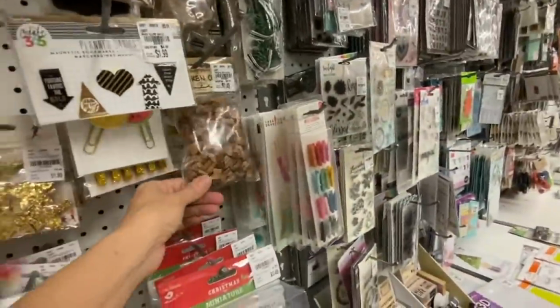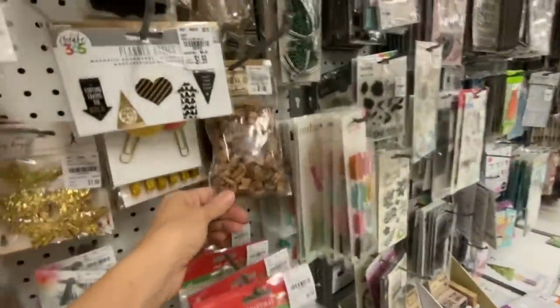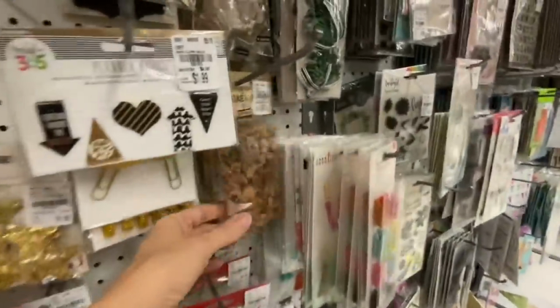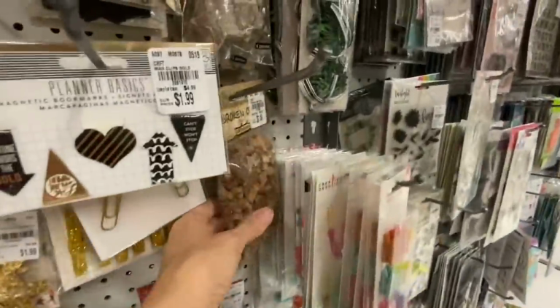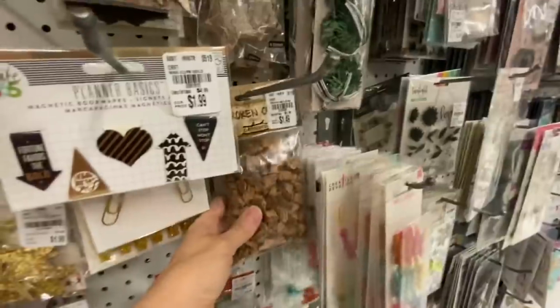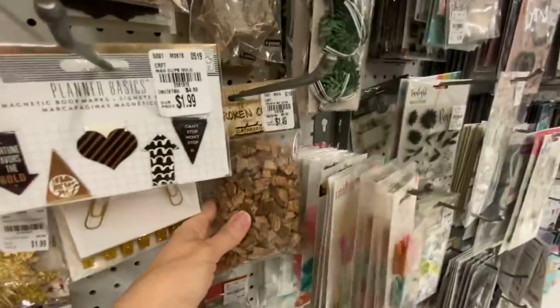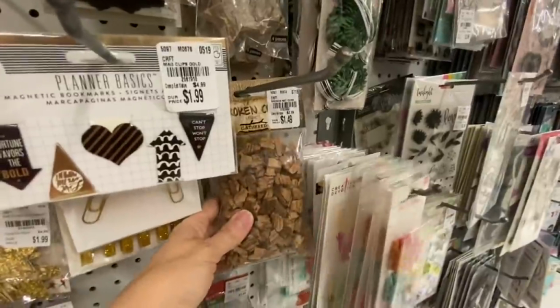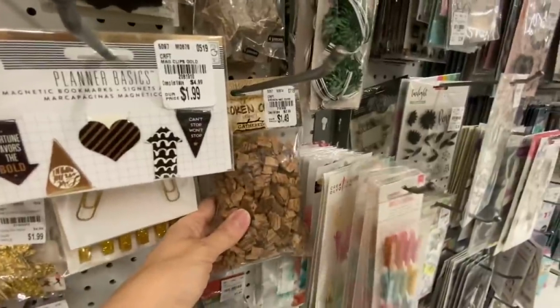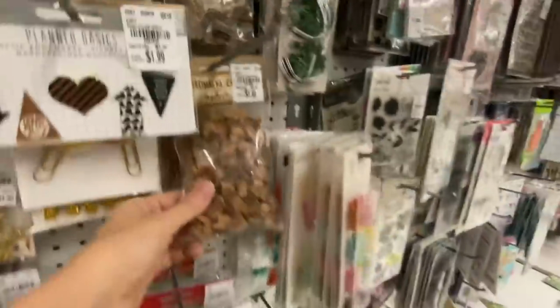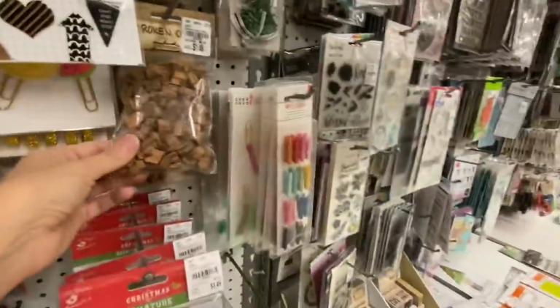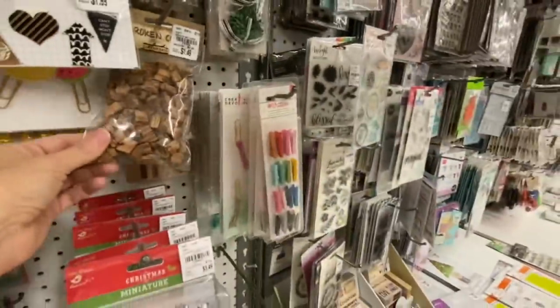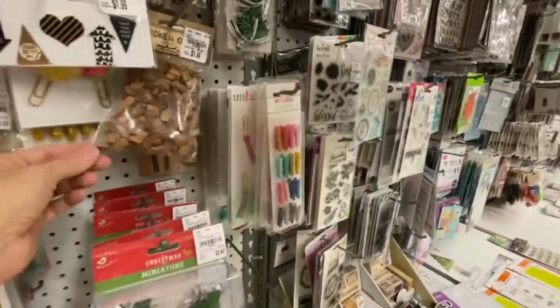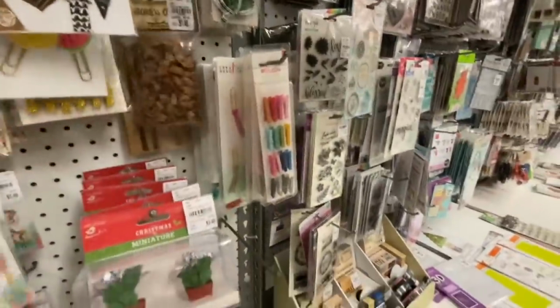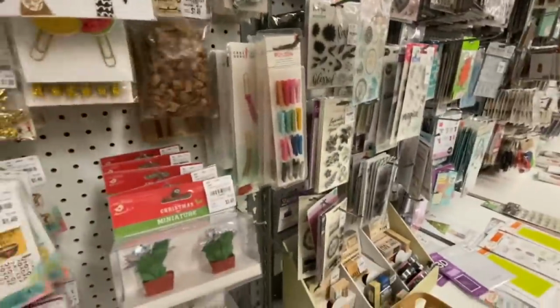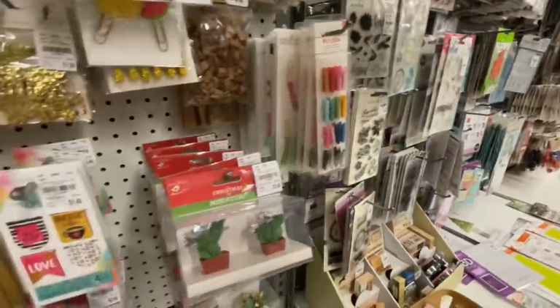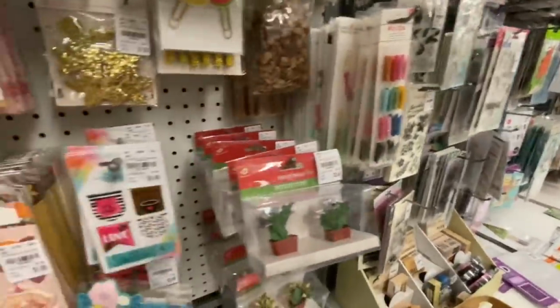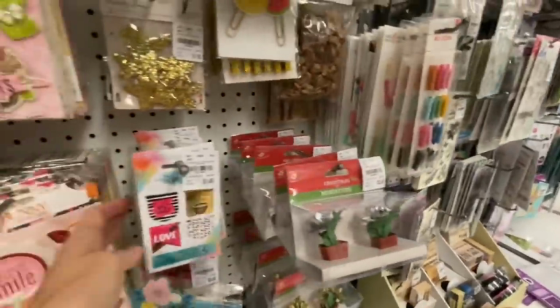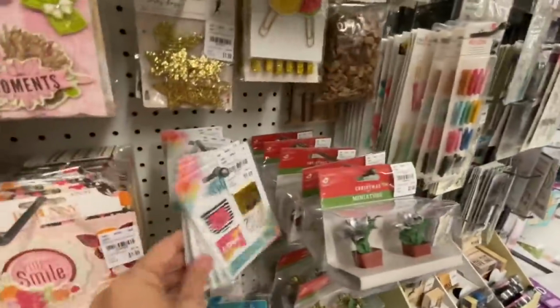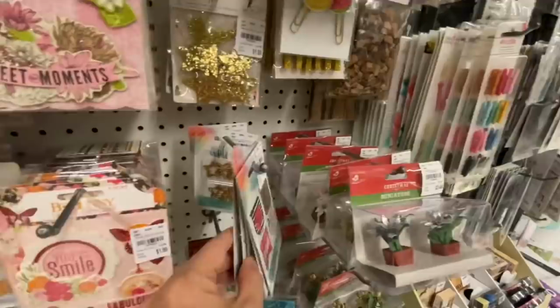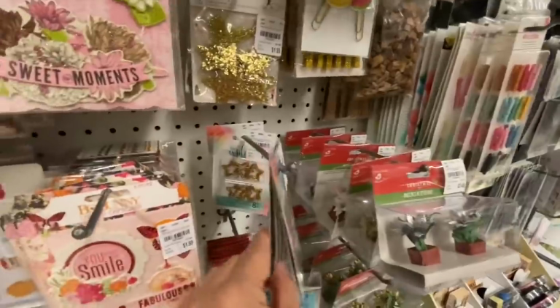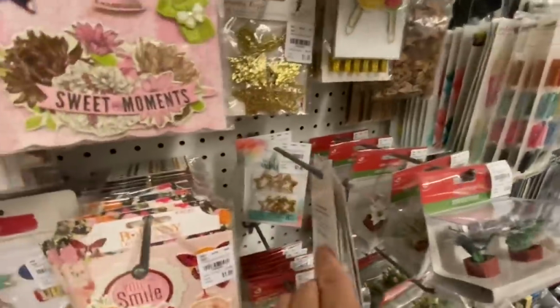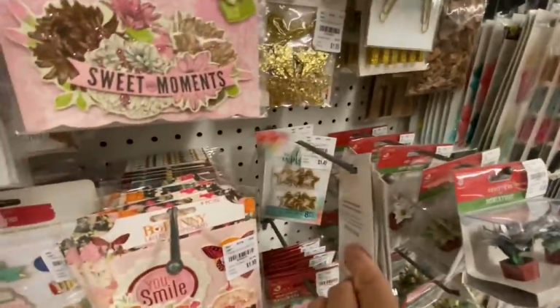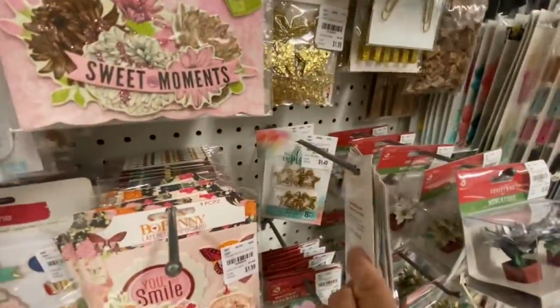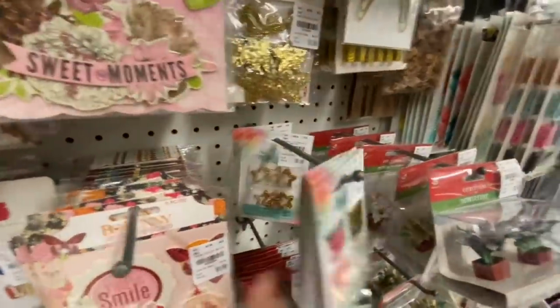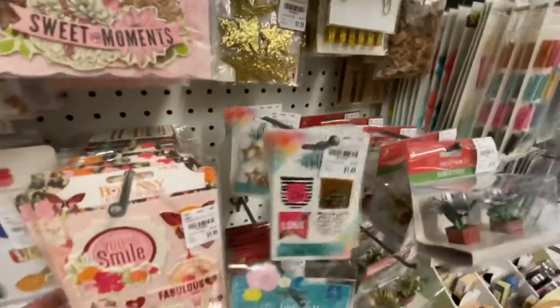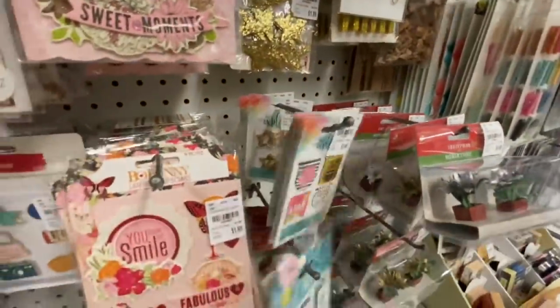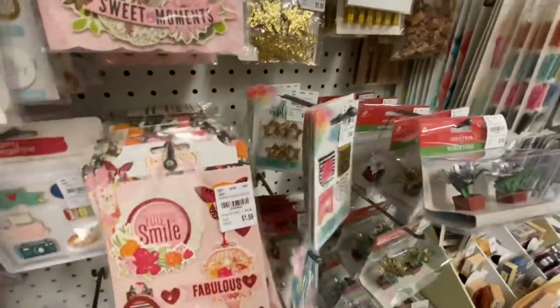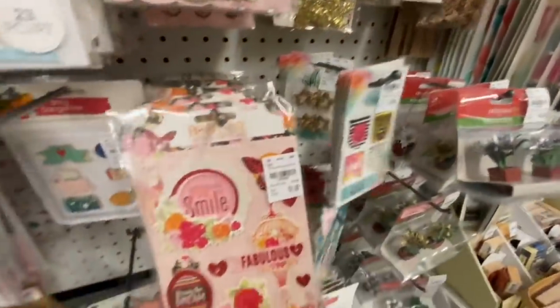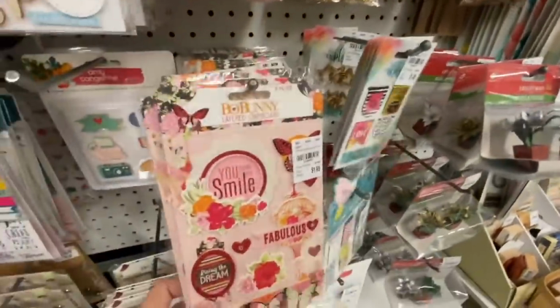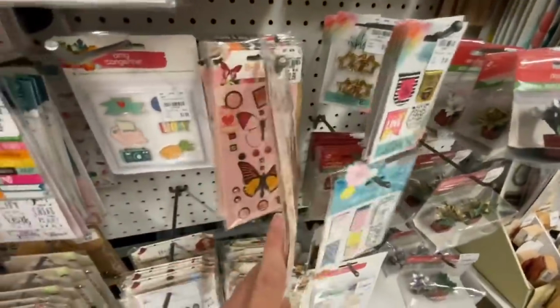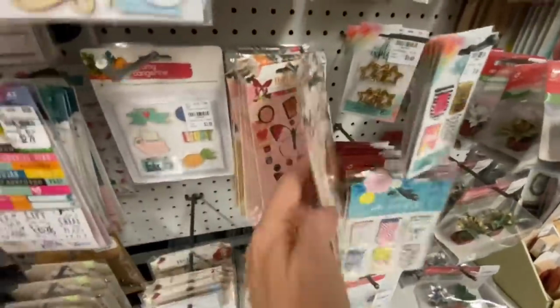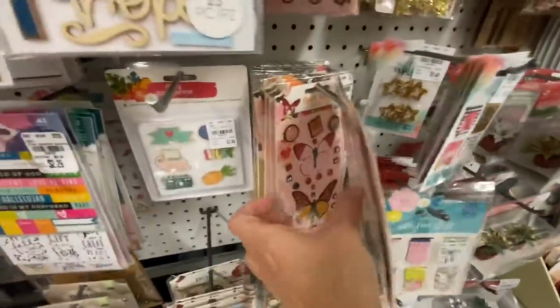One of the nice things about going to Tuesday Morning is you can get a nice reminder or refresh about stuff you already have that you really could use up. There's some kind of filler that looks like cork — I don't know what those are for. There are more pieces back there, and those are paper cuts — tons of those.